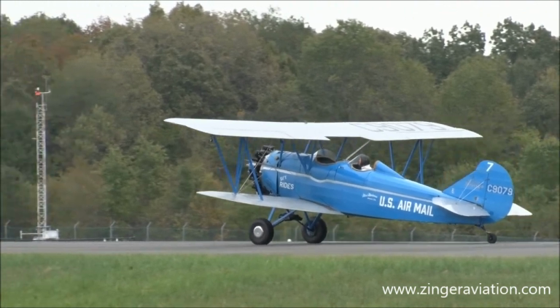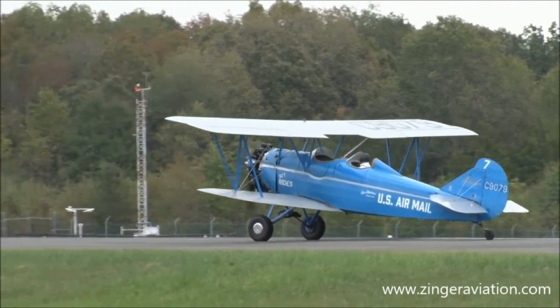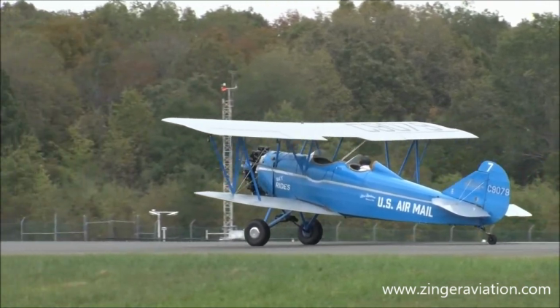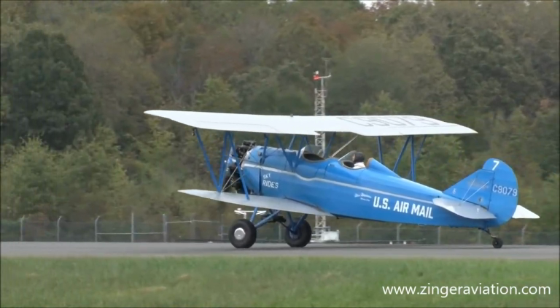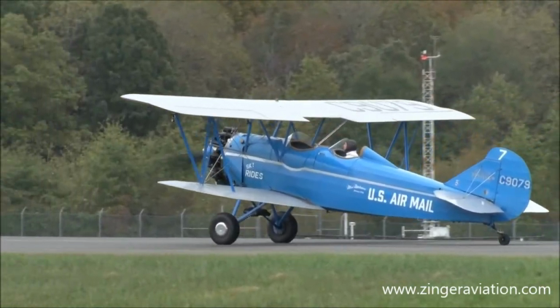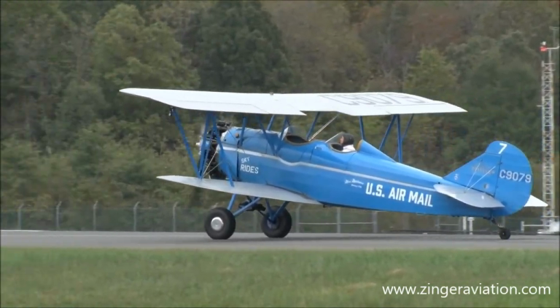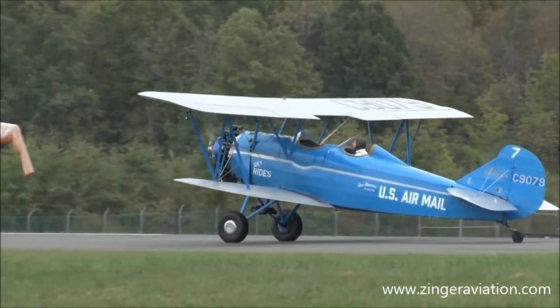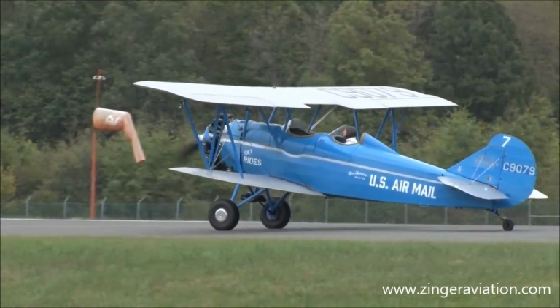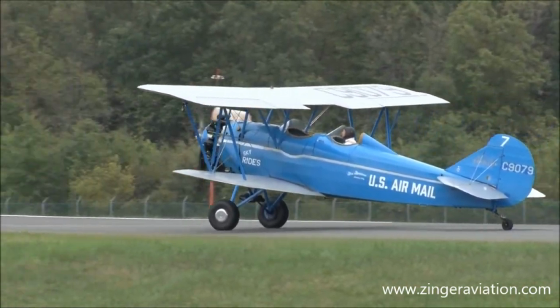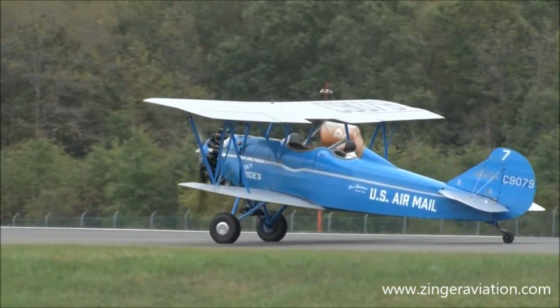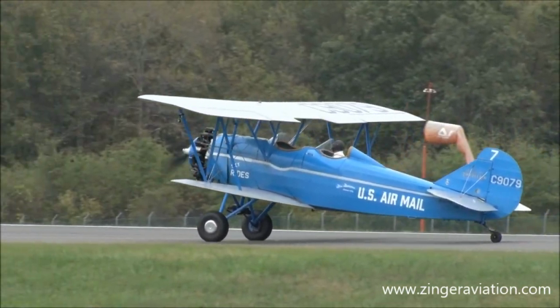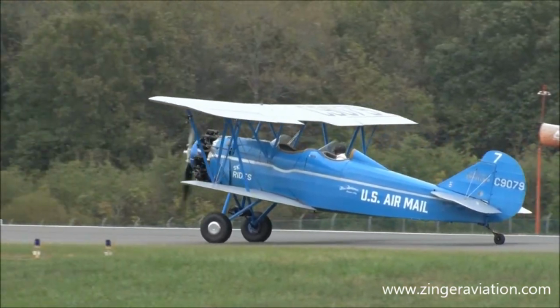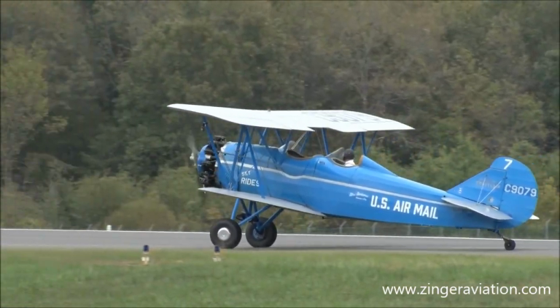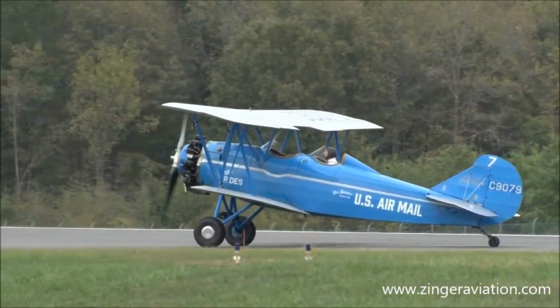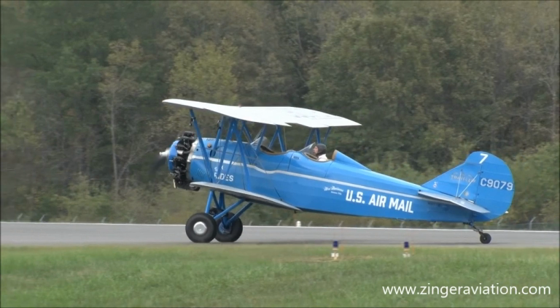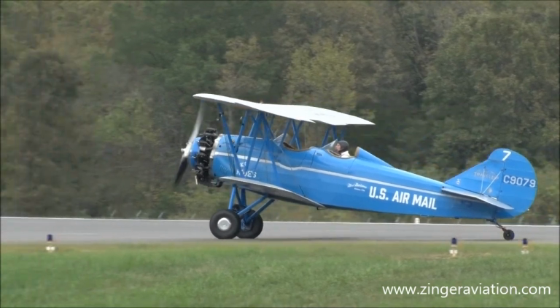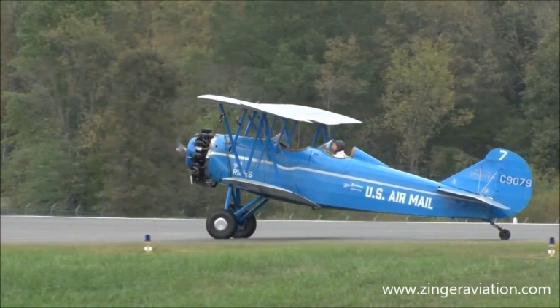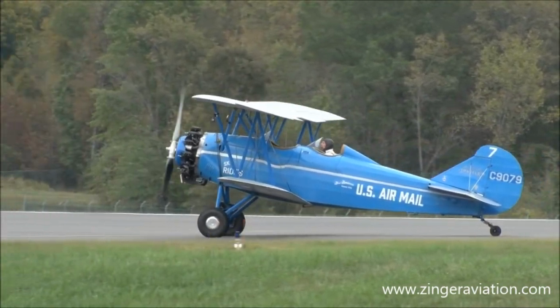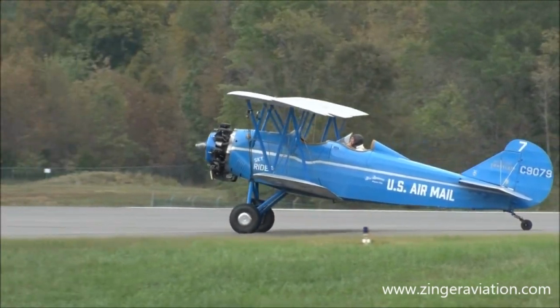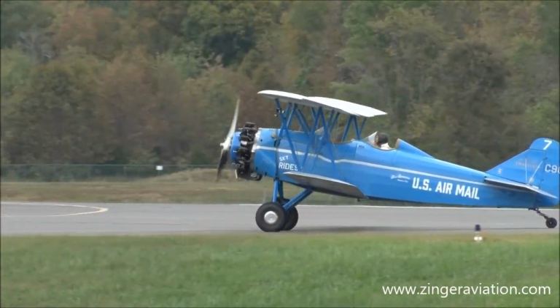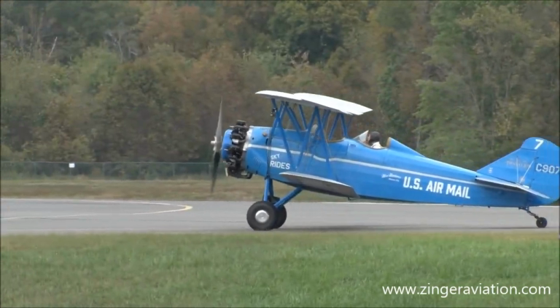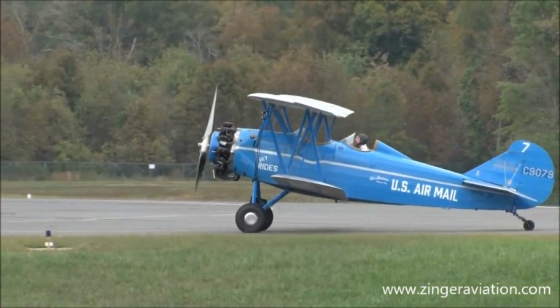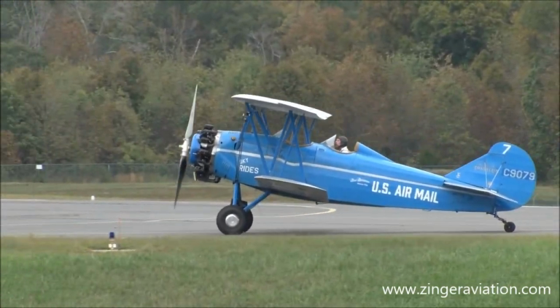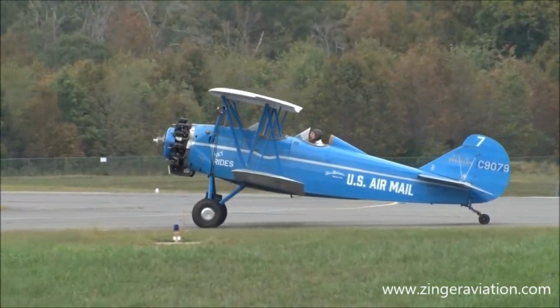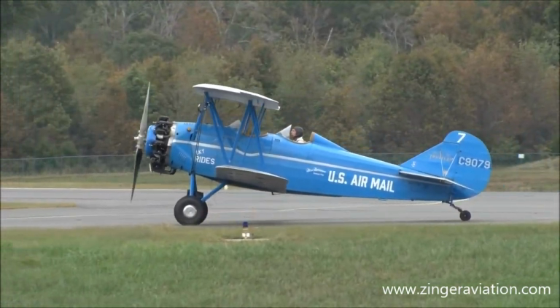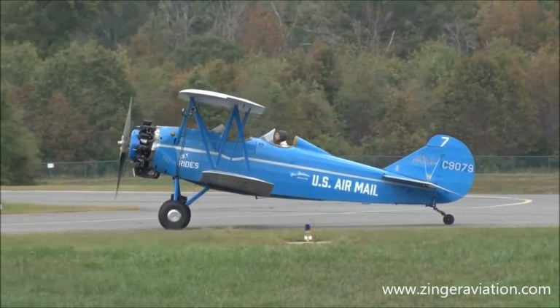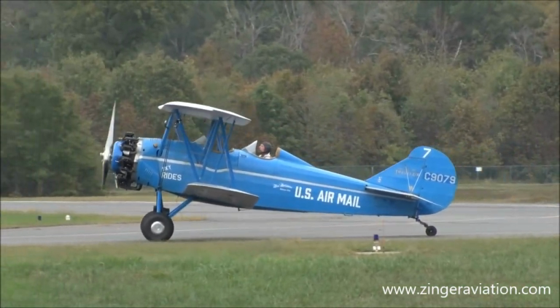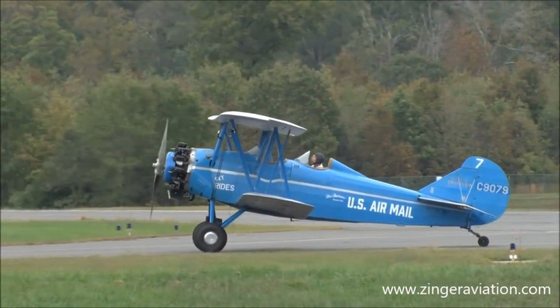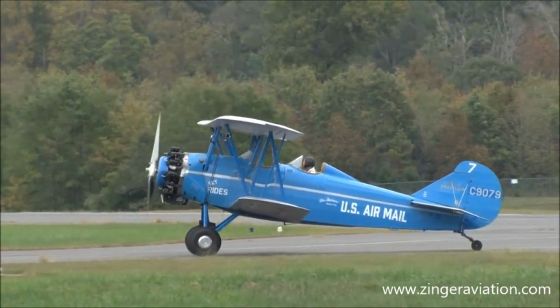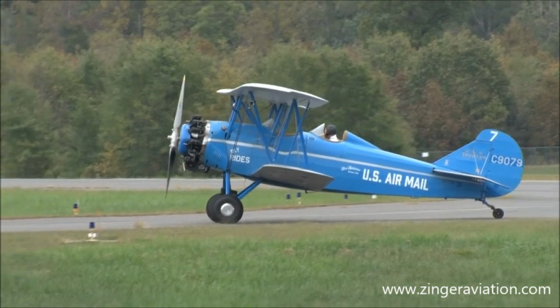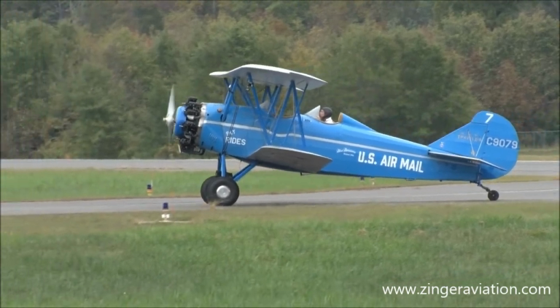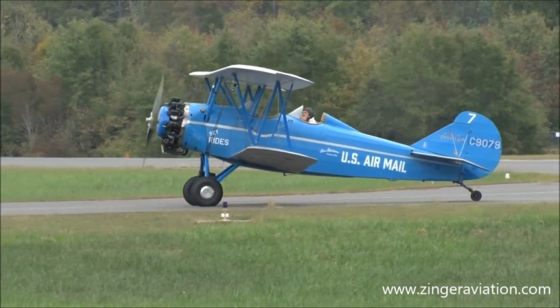As we see our Travel Air make its way back to the pit, we're going to be continuing with our air show schedule. We've got so much more to see, ladies and gentlemen, as we're going to be seeing a special R-22 flight demonstration for you.